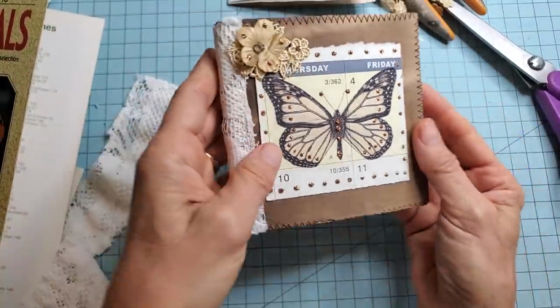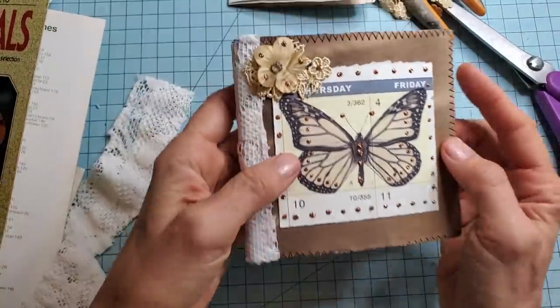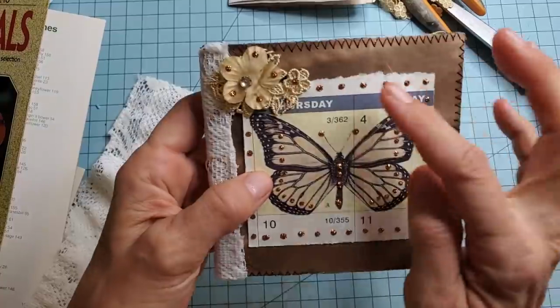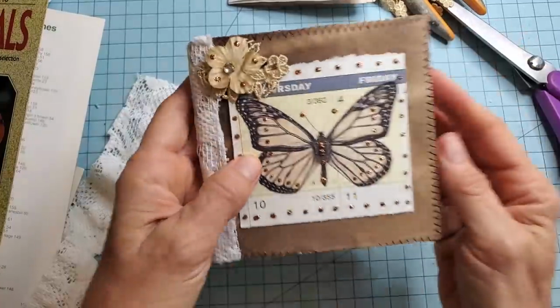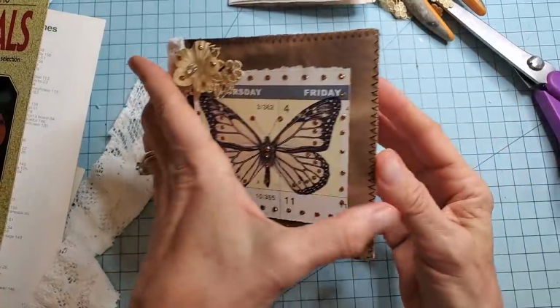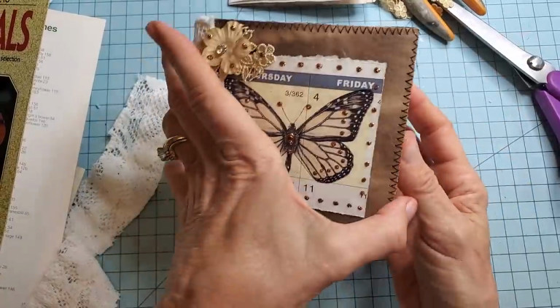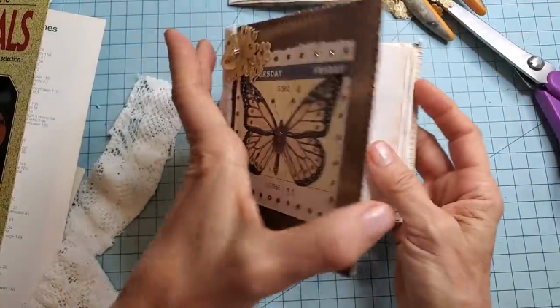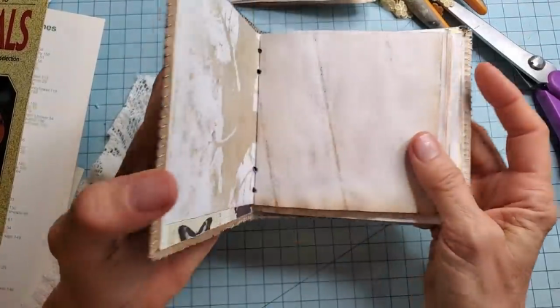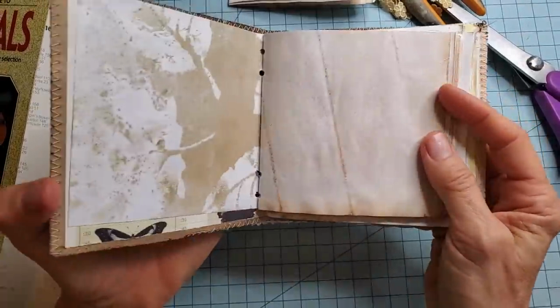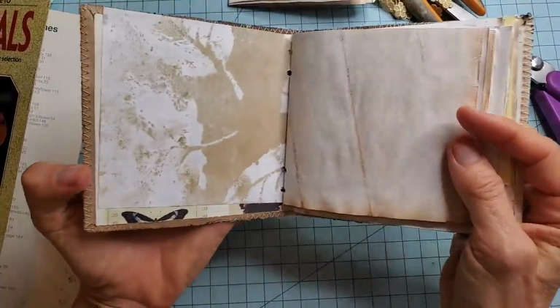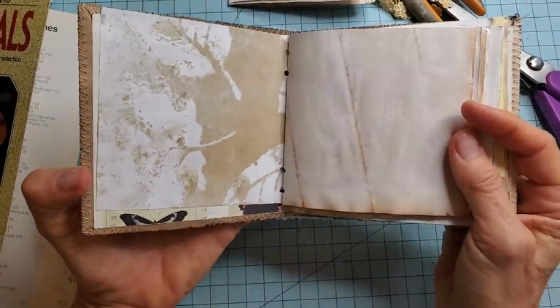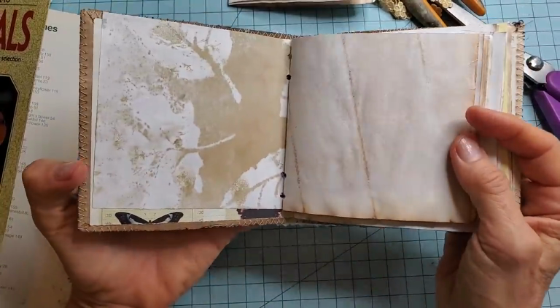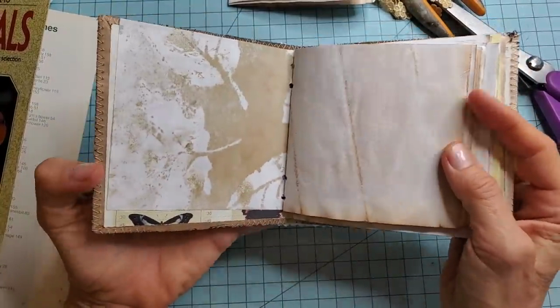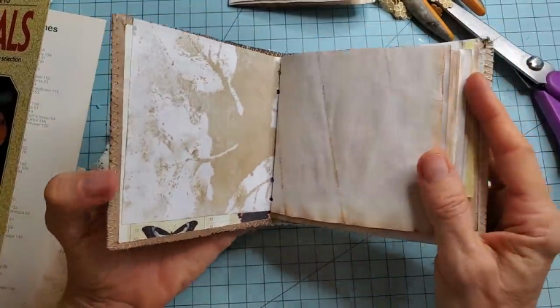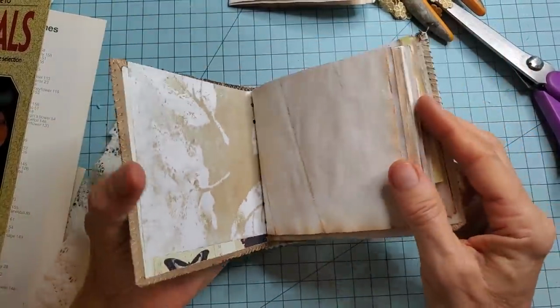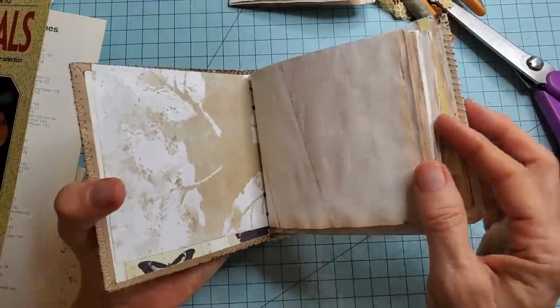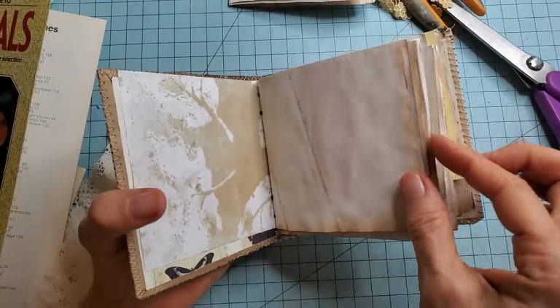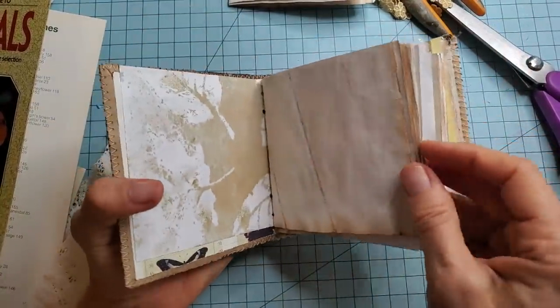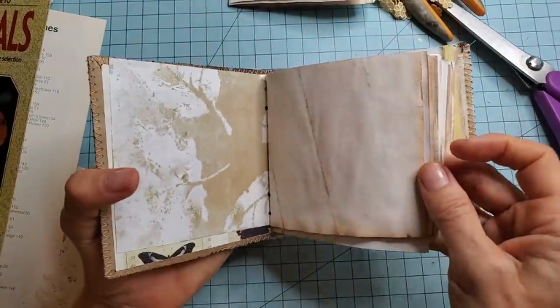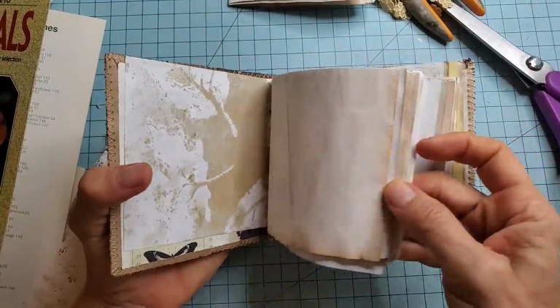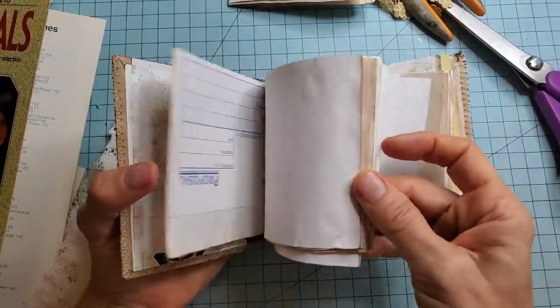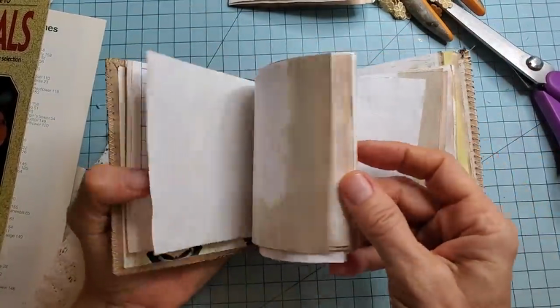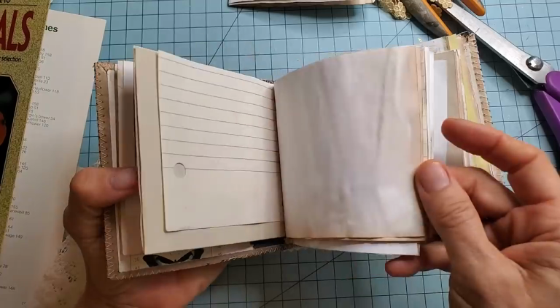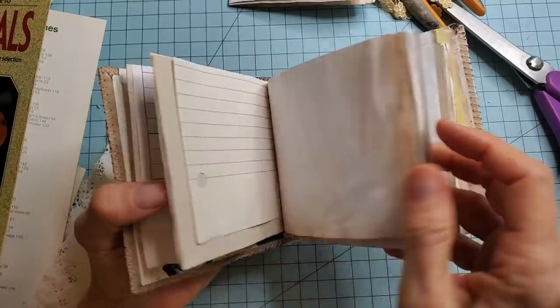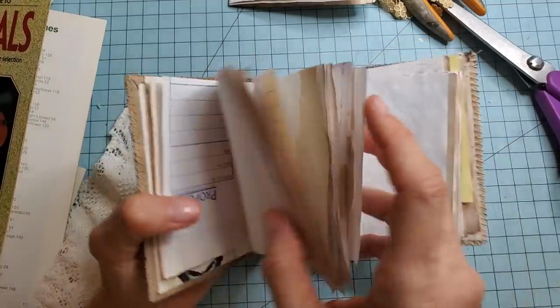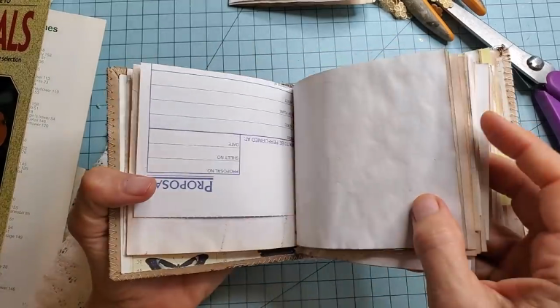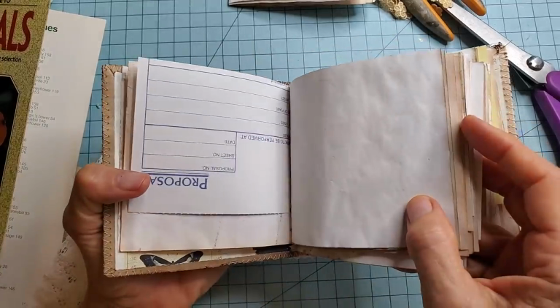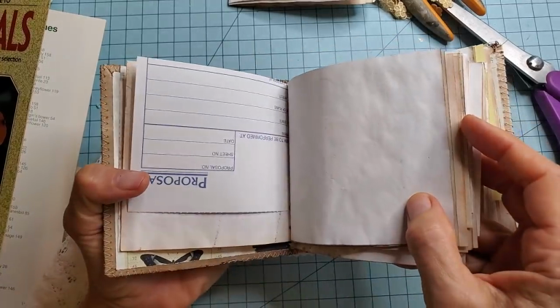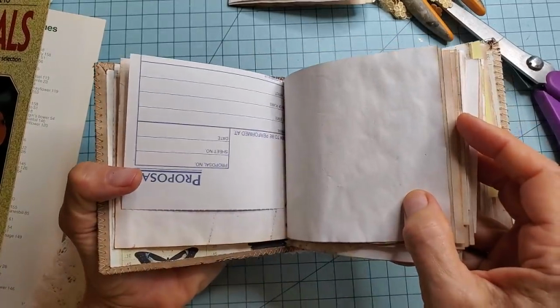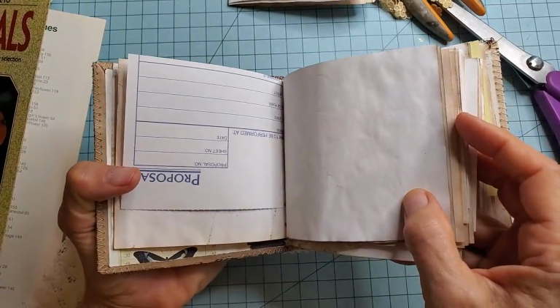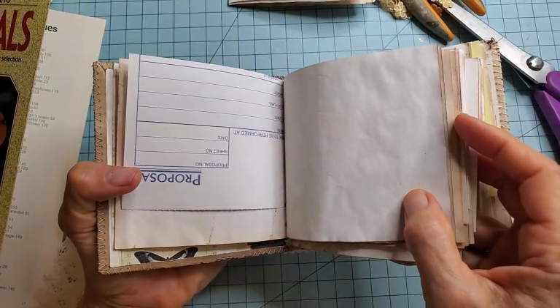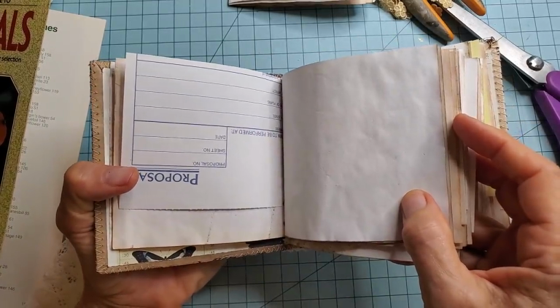And I just sewed around the edges and then I stickled it up with some copper colored stickles. It's a very simple process. I think I put the signatures in upside down — that is so me.